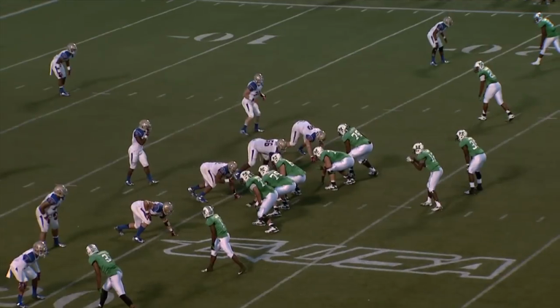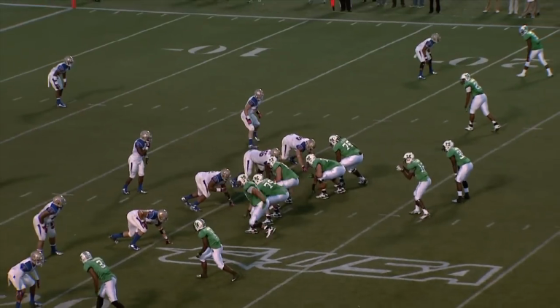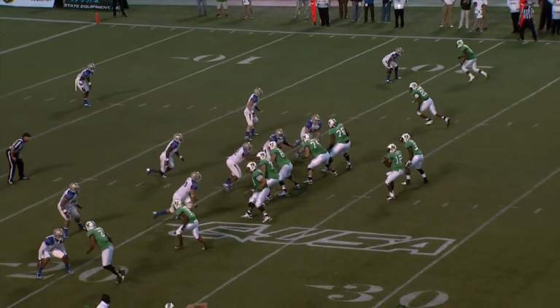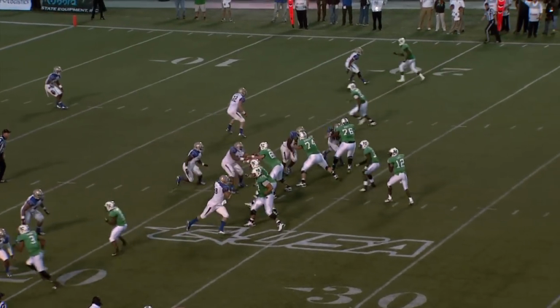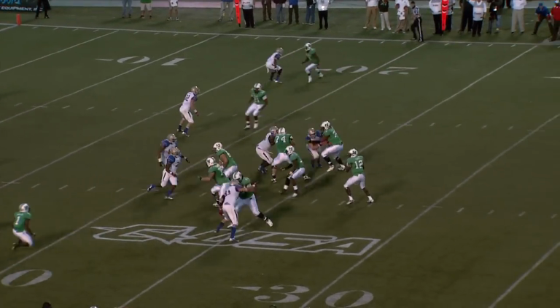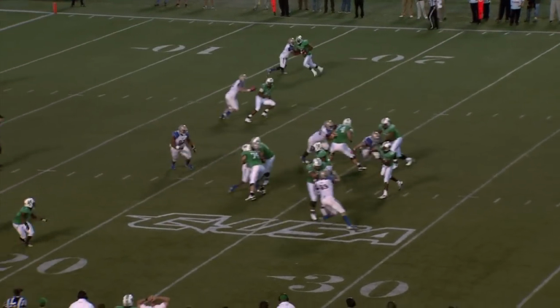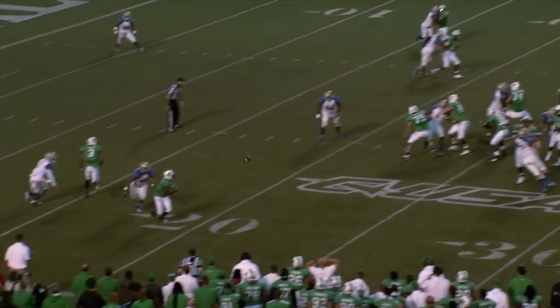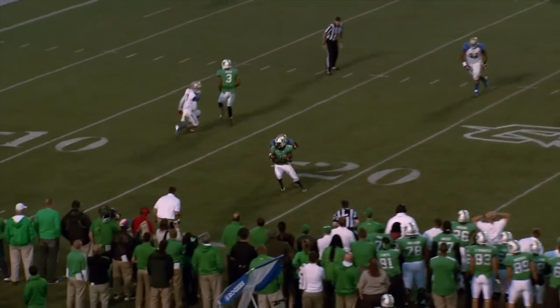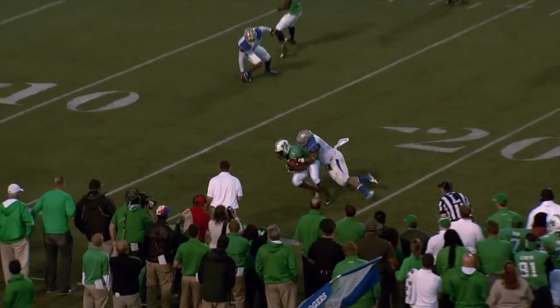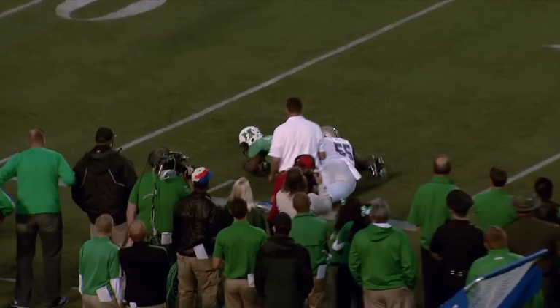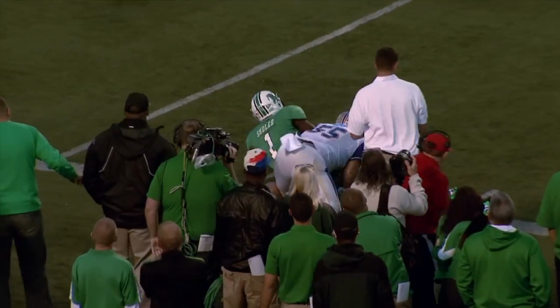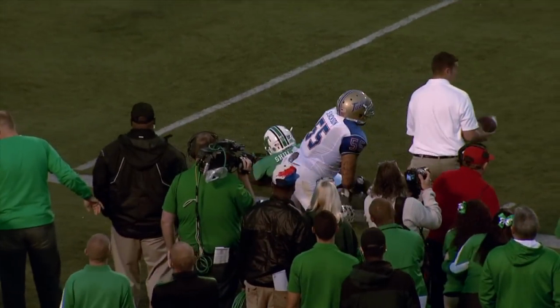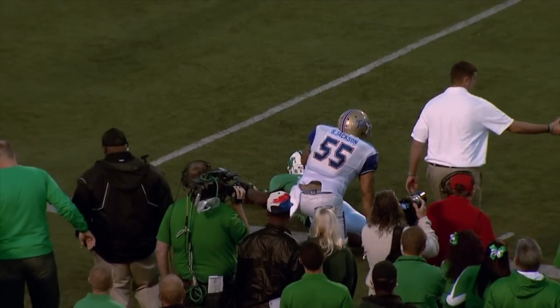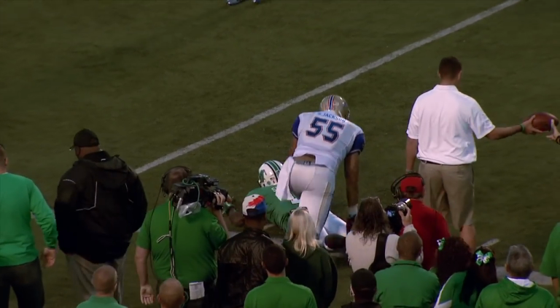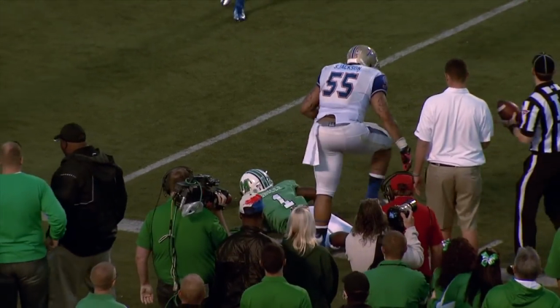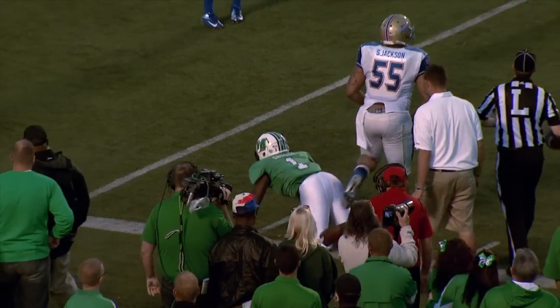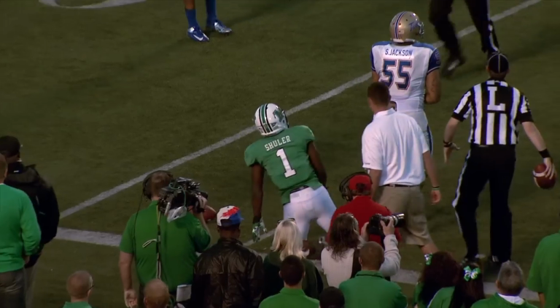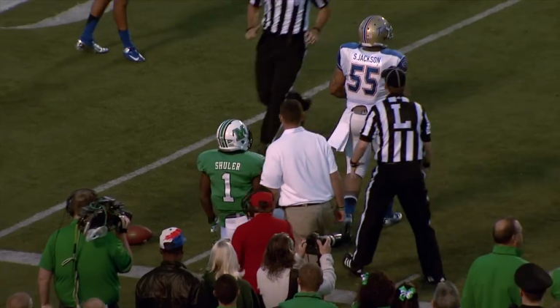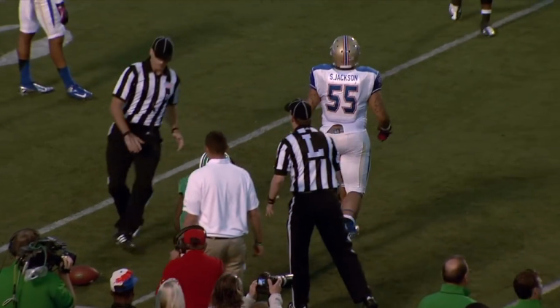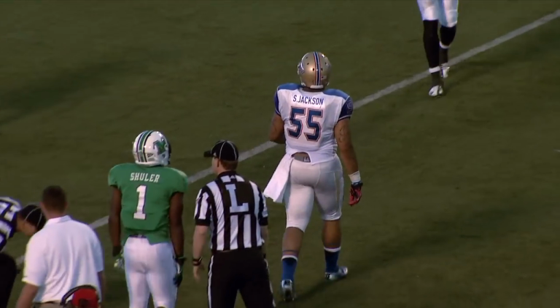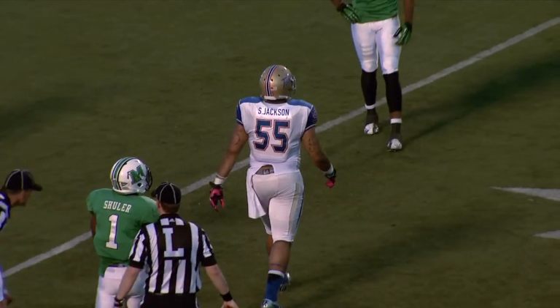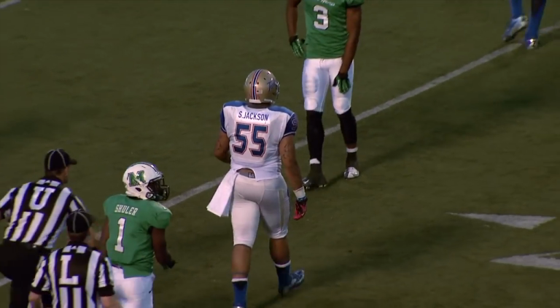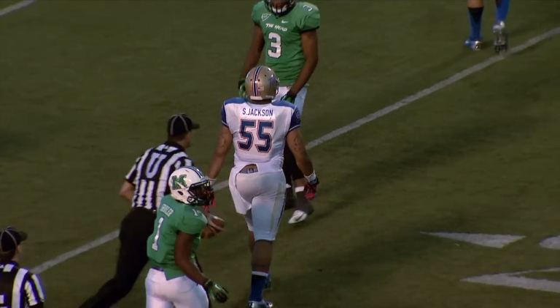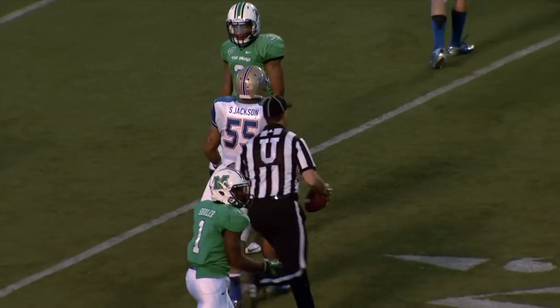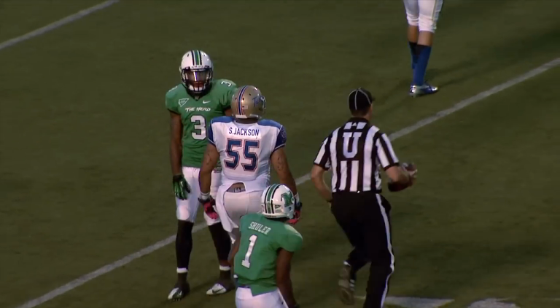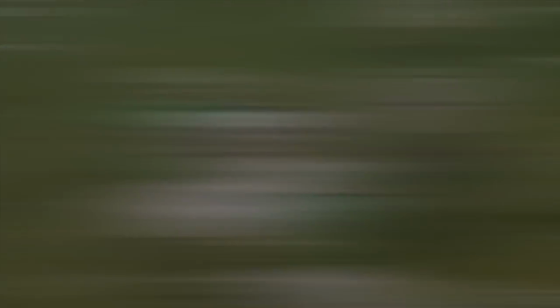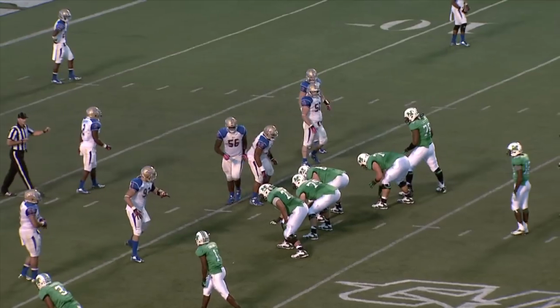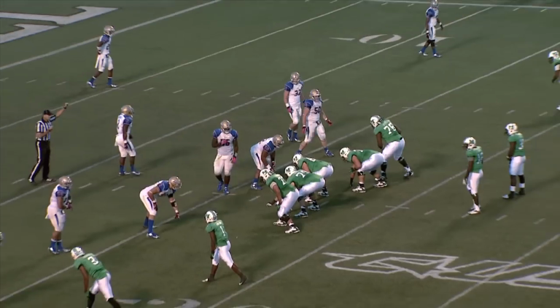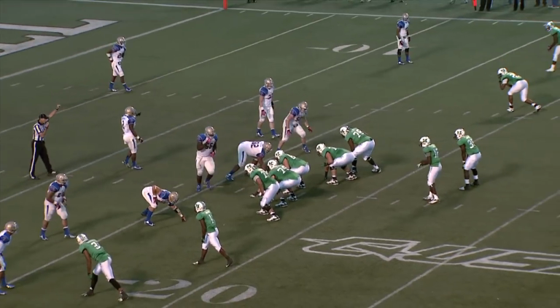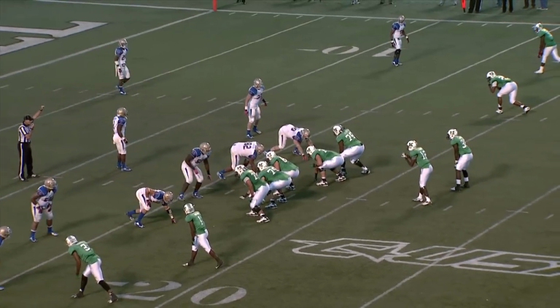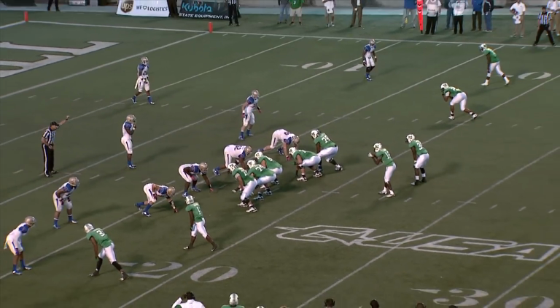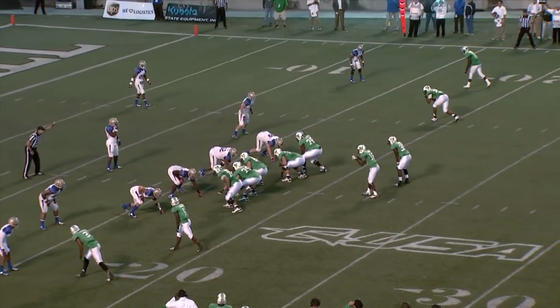Tulsa leading 45-38. Here's the snap, Cato back to pass, throws again near side — the man is dragged down at the 18-yard line. Jackson with another tackle as Shuler caught it, but he only got about four yards. Third down and seven from the 17-yard line.